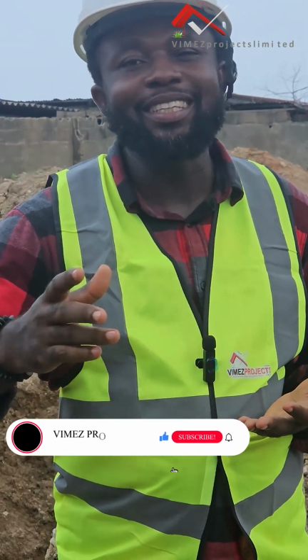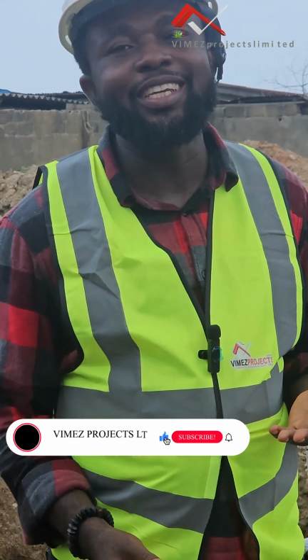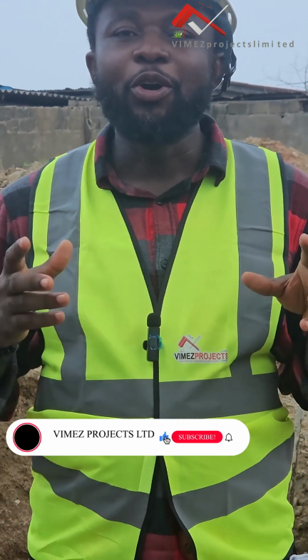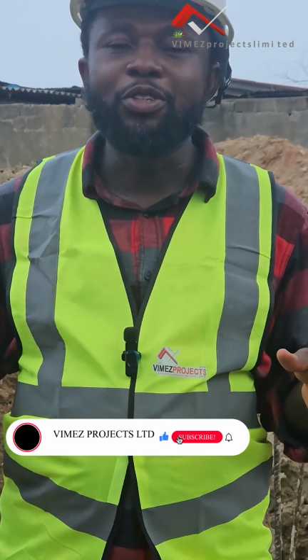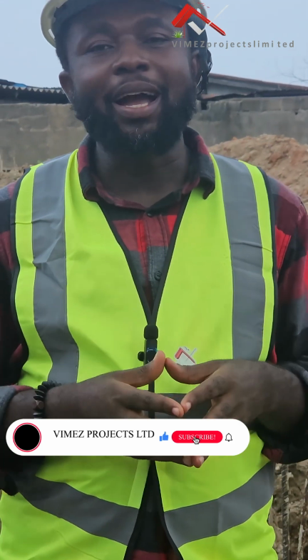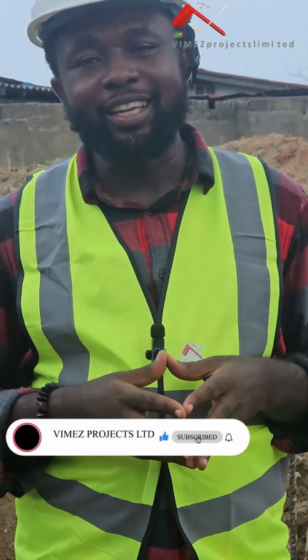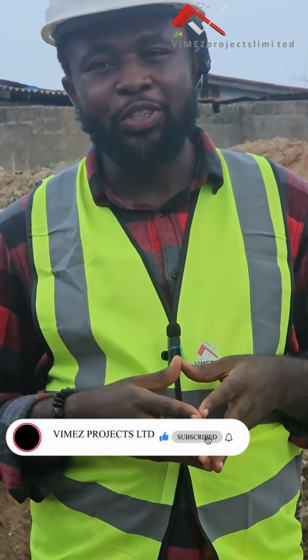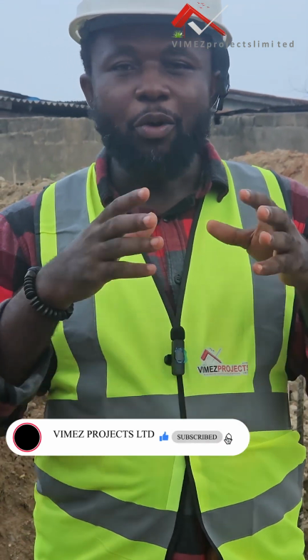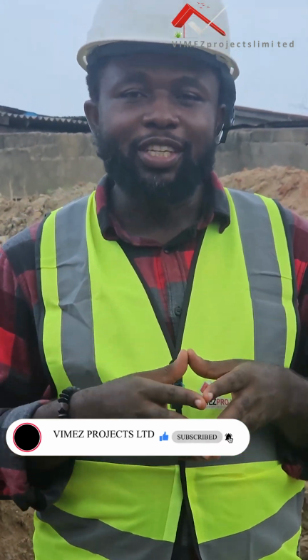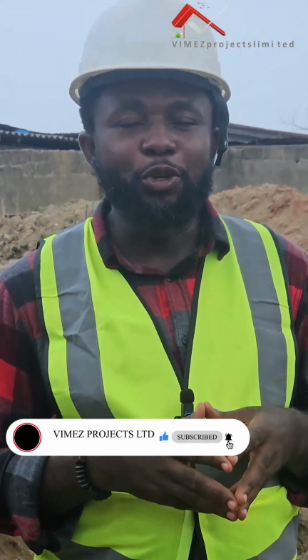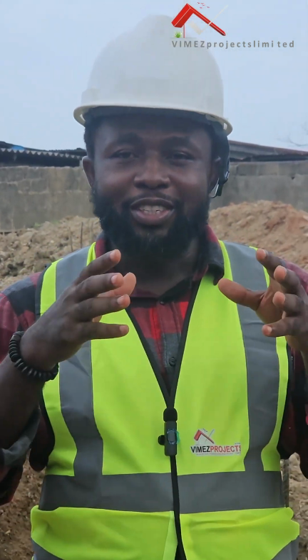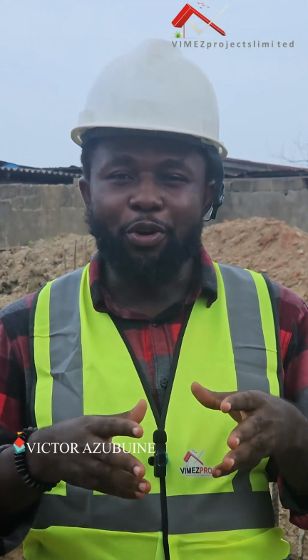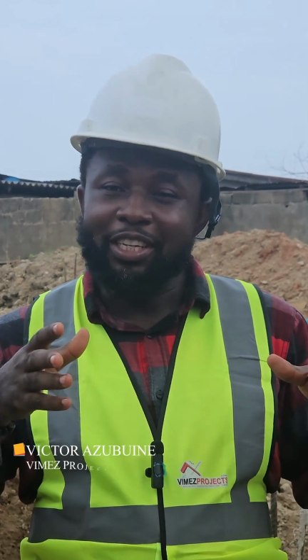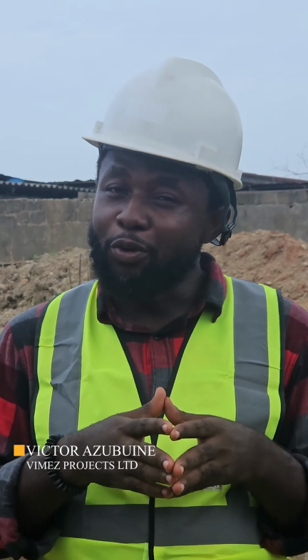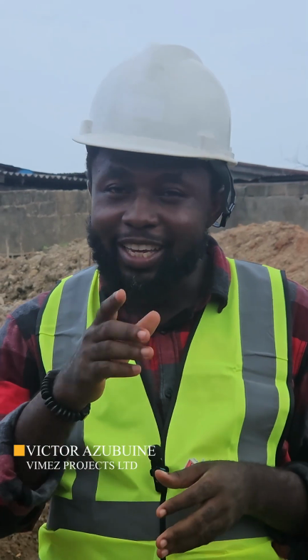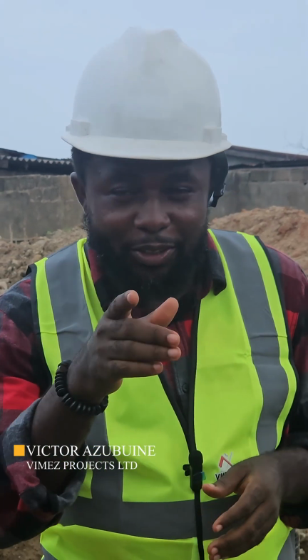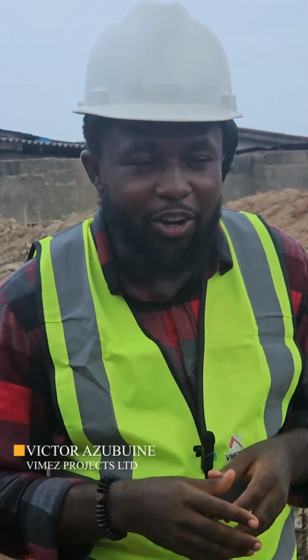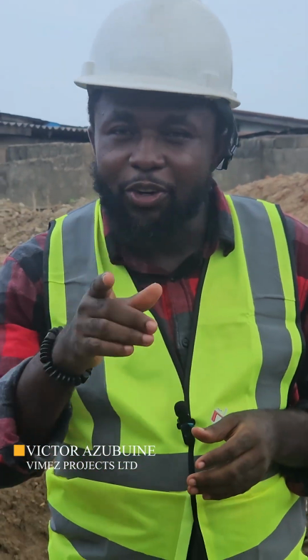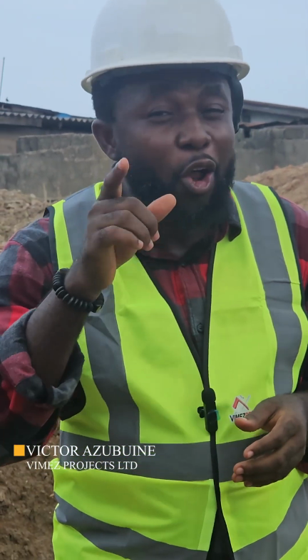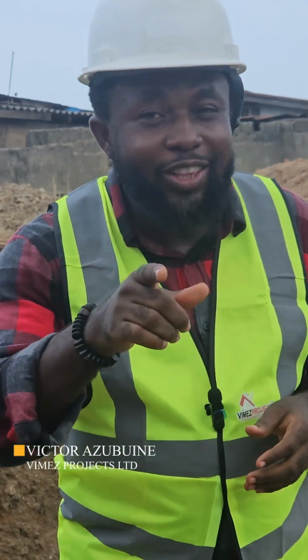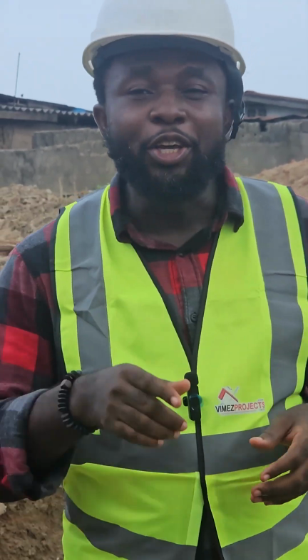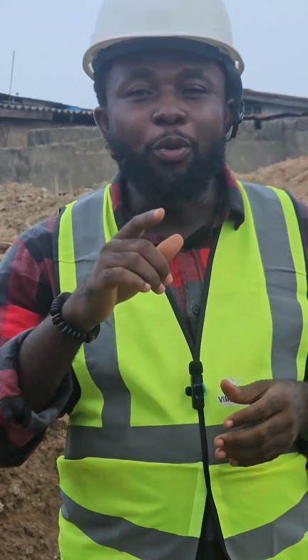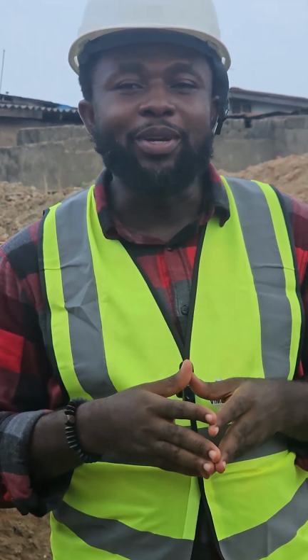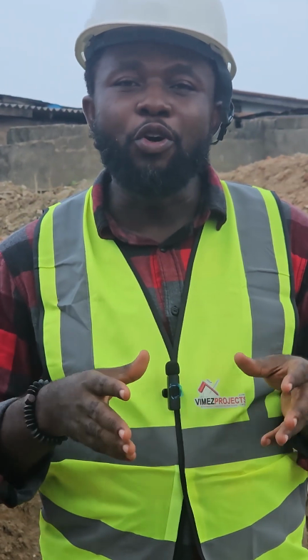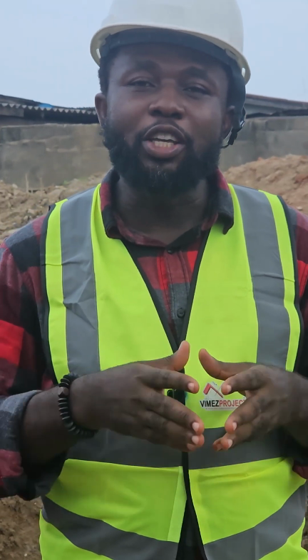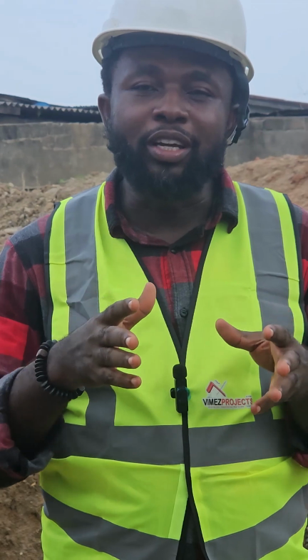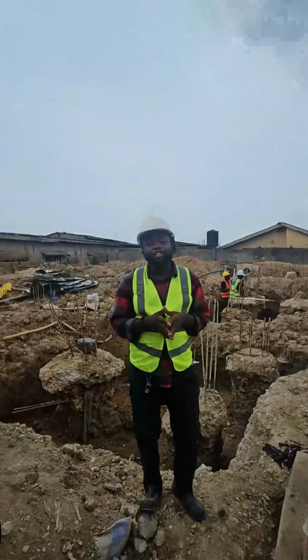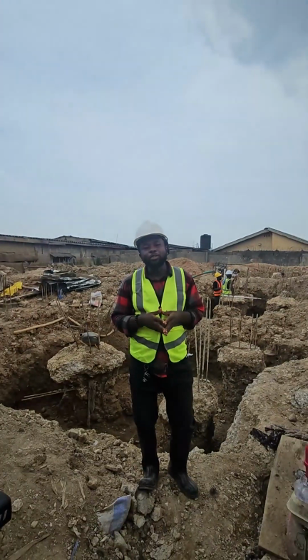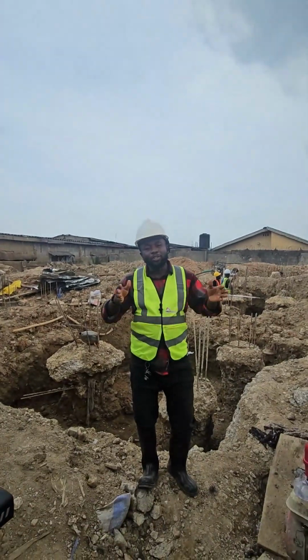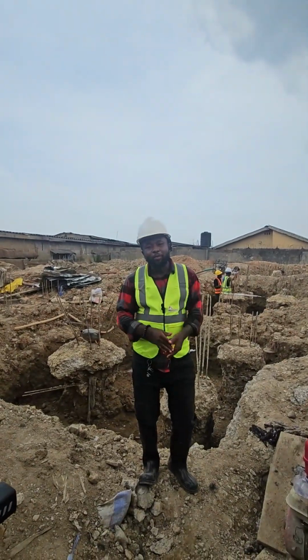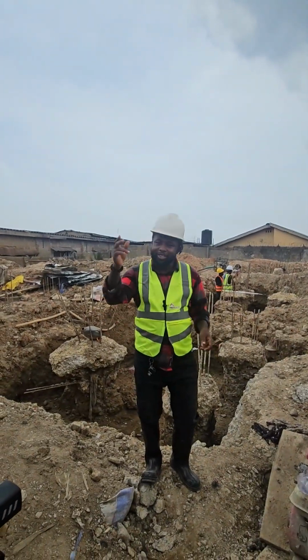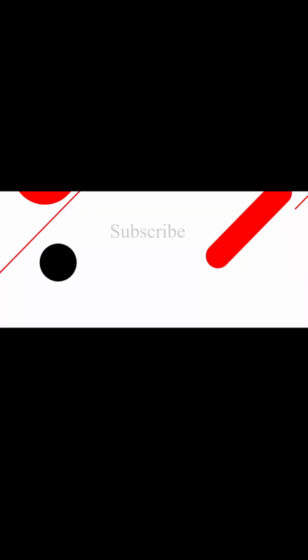I want you to stay glued to us and stay focused. If you're not following us, you are doing wrong — go back to our pages and follow us so that you will enjoy this process. Thank you very much, God bless you.